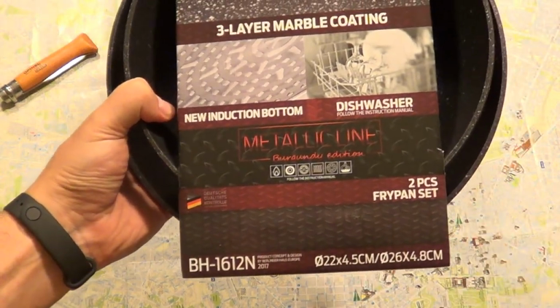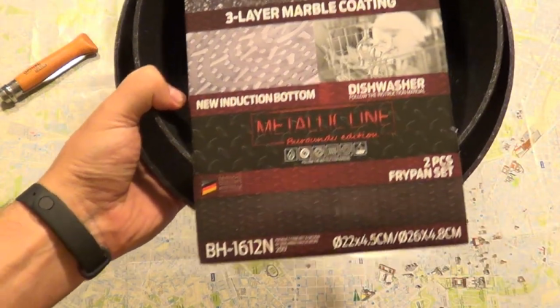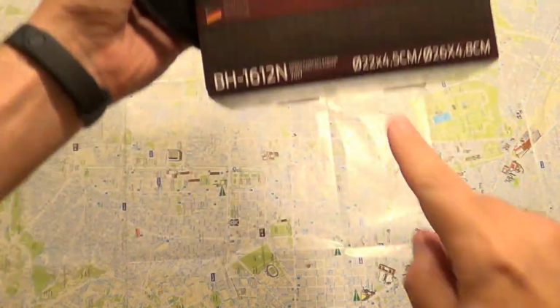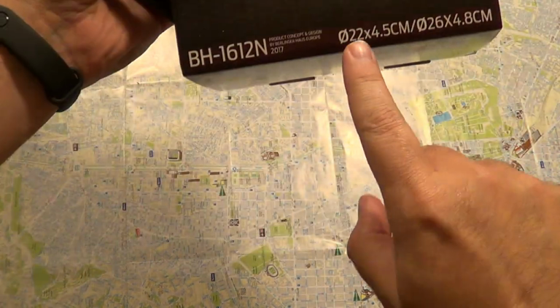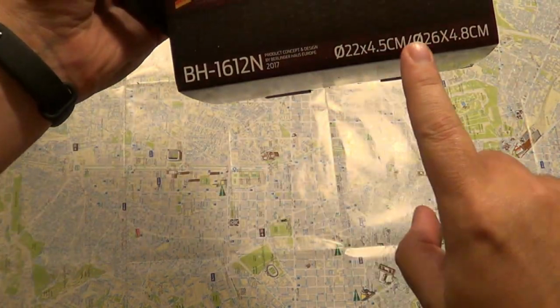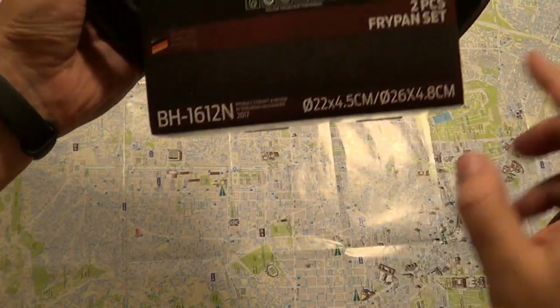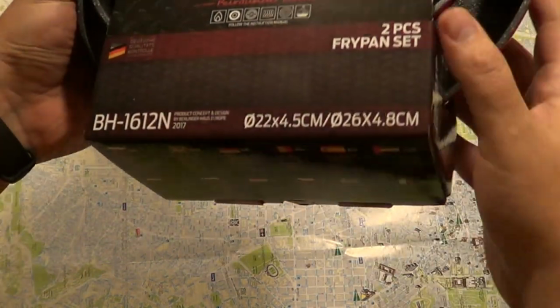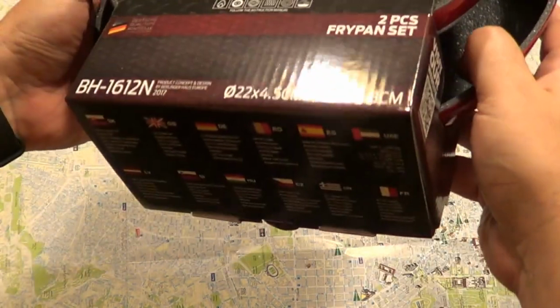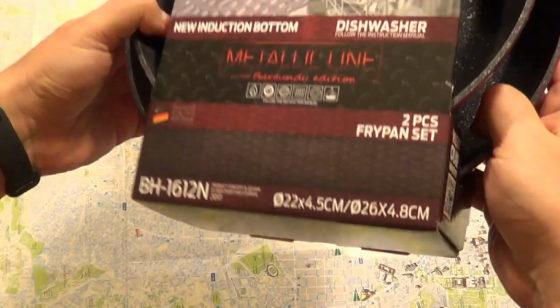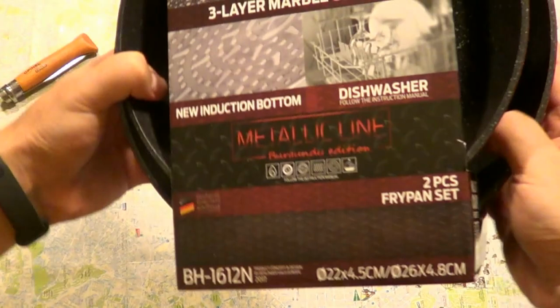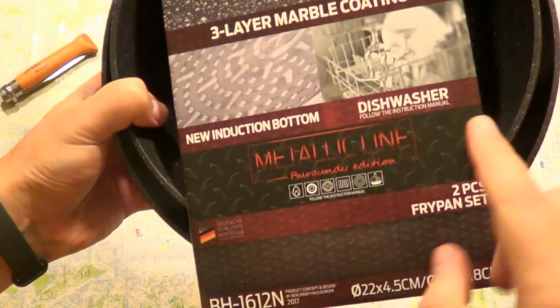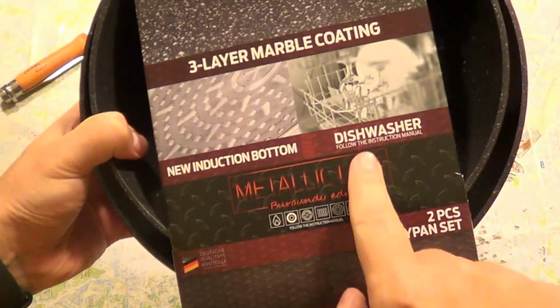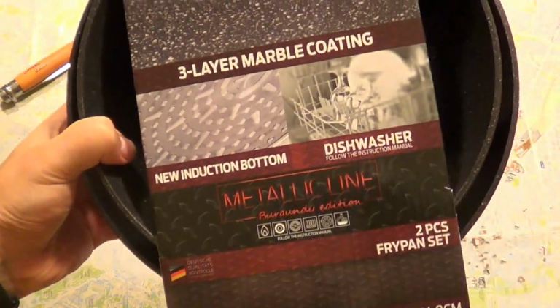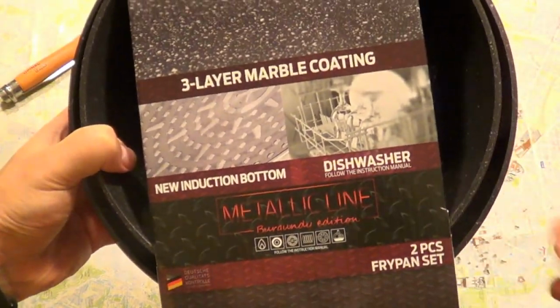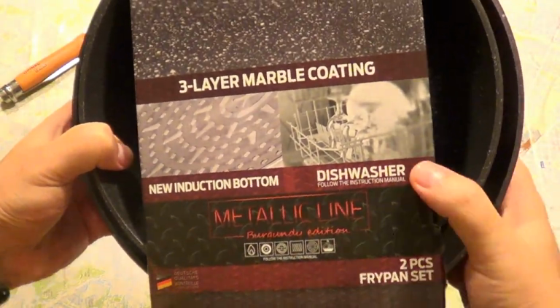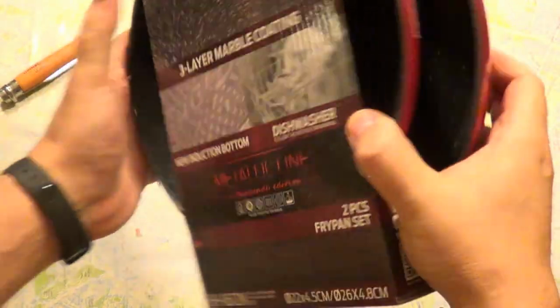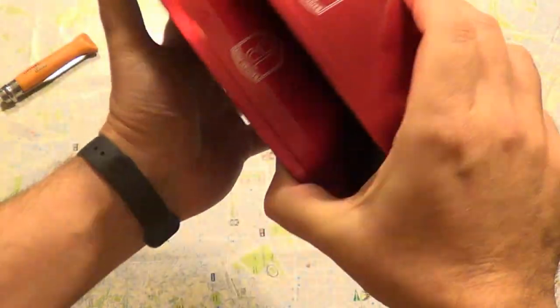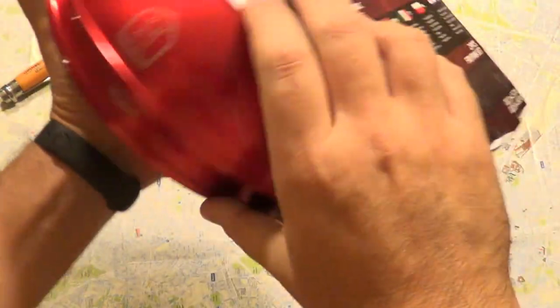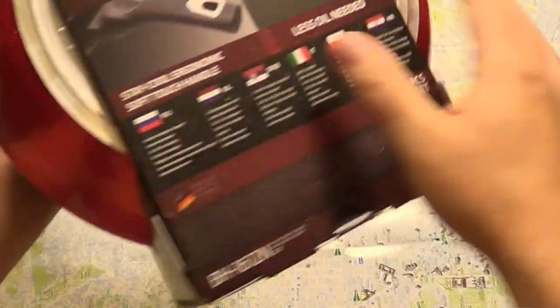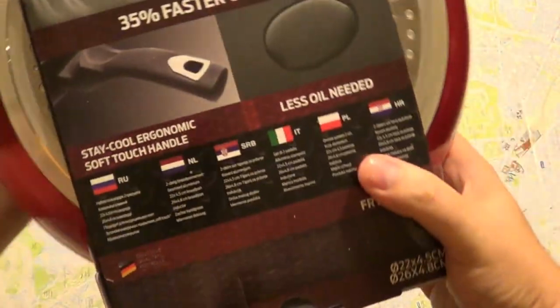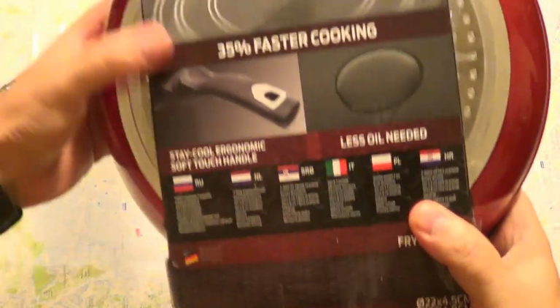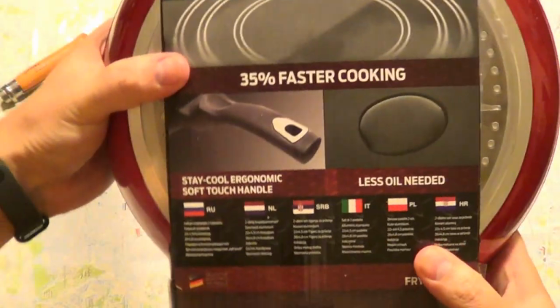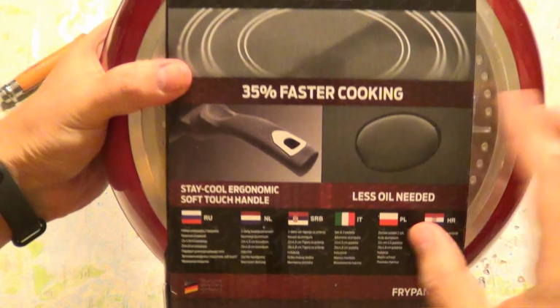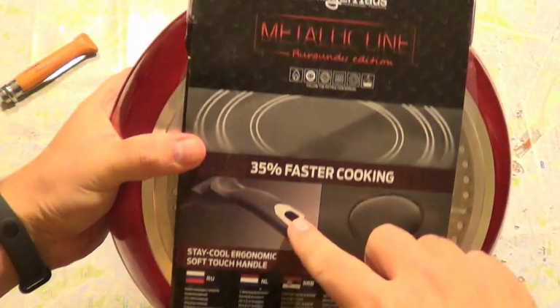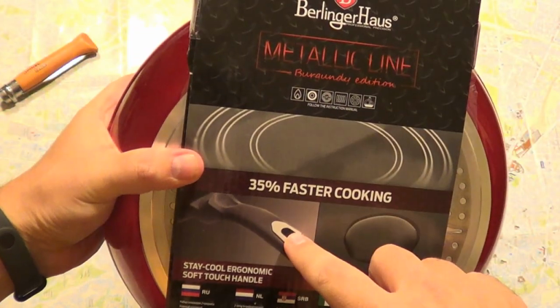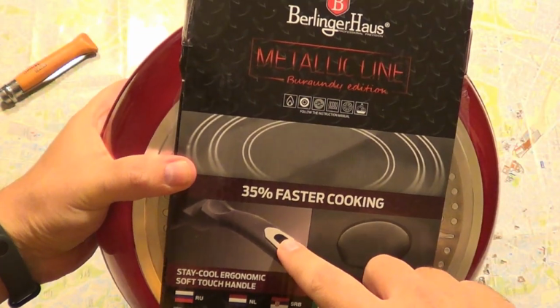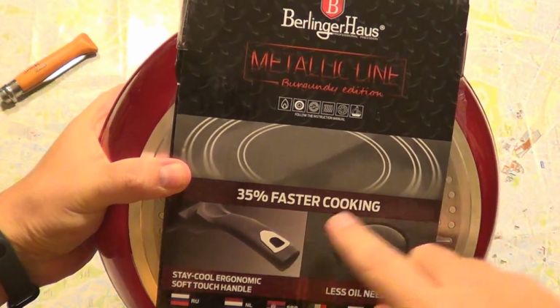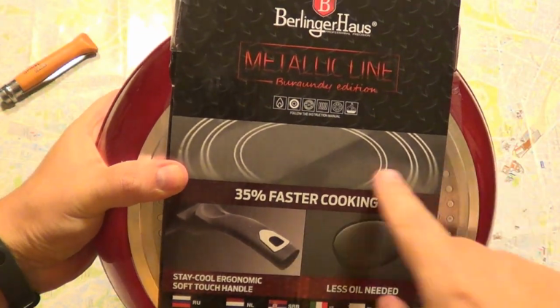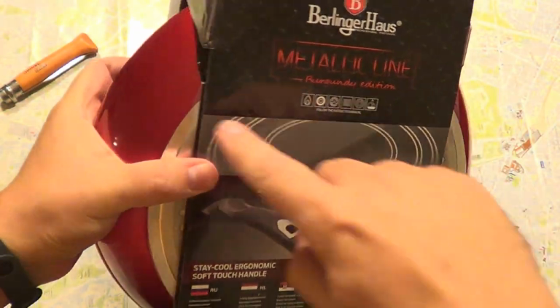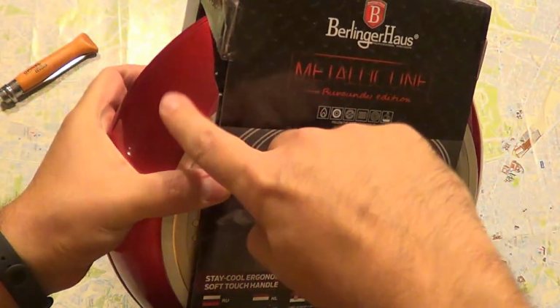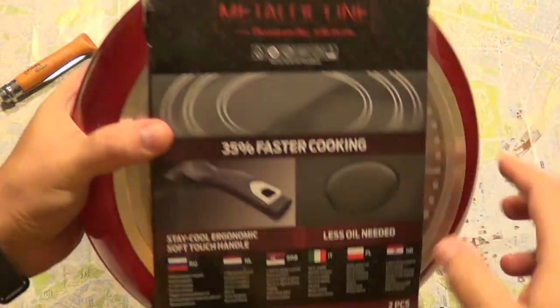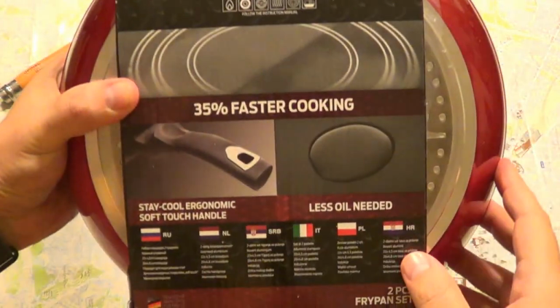Two pieces, with dimensions shown here. It also says that you can dishwash them, and the bag says it's for faster cooking. It has a red coating.